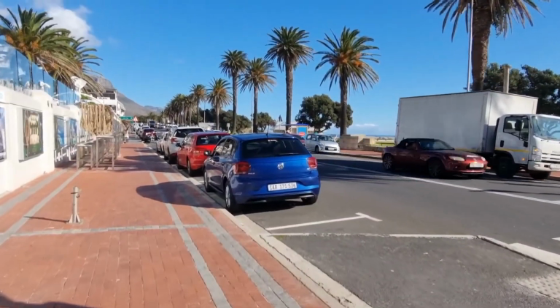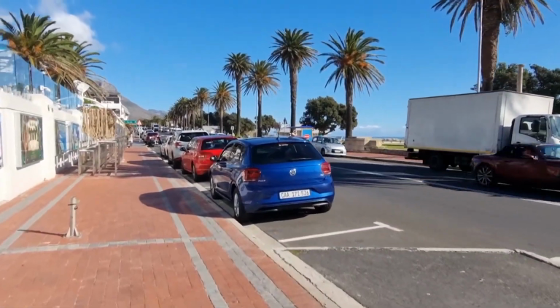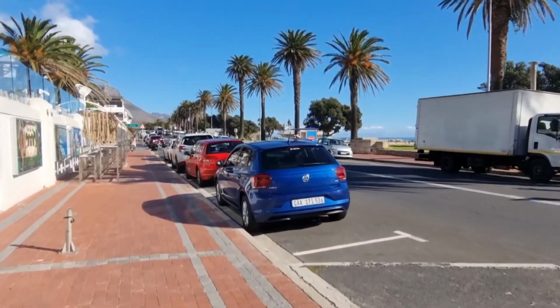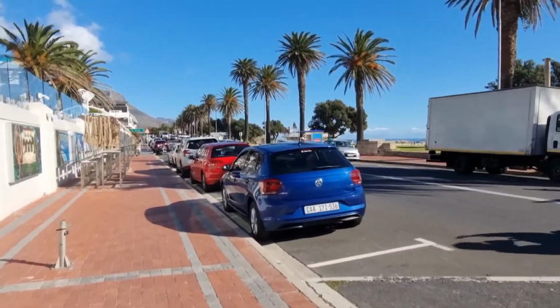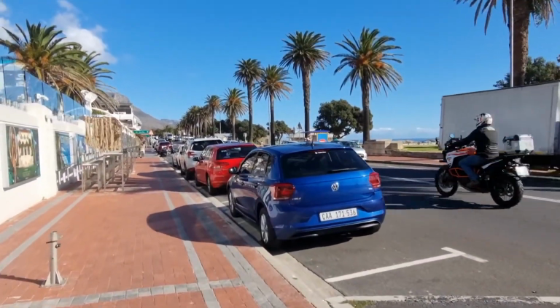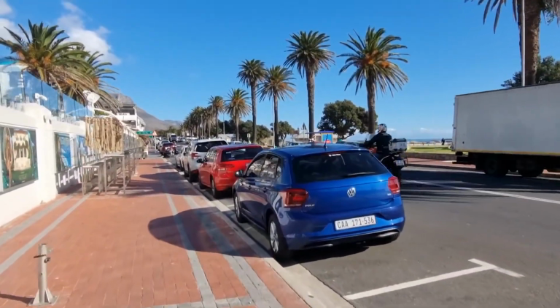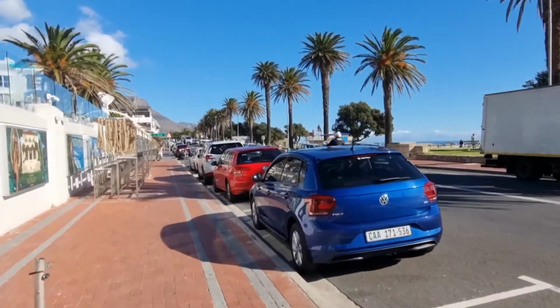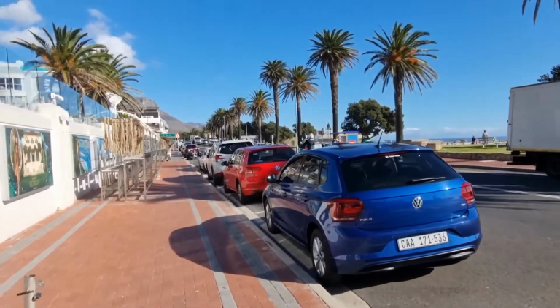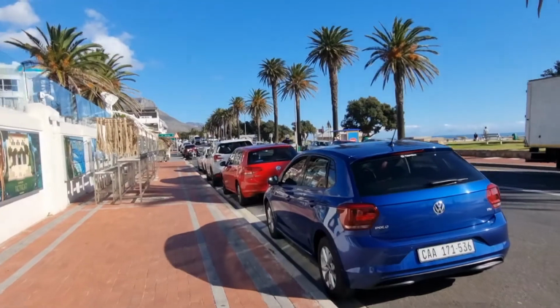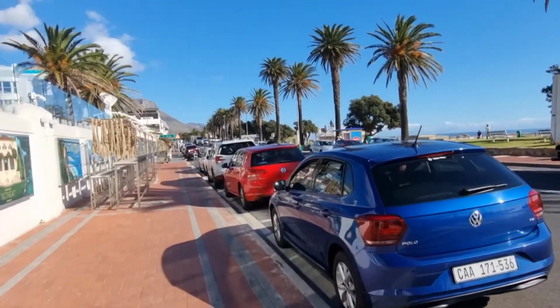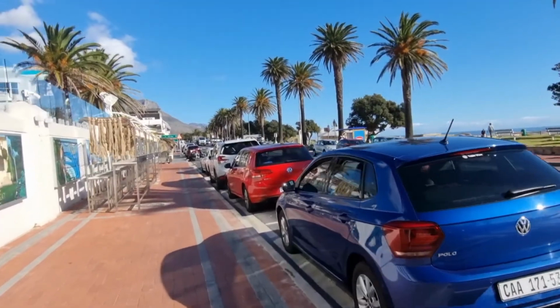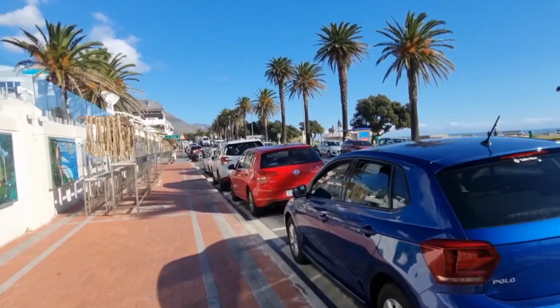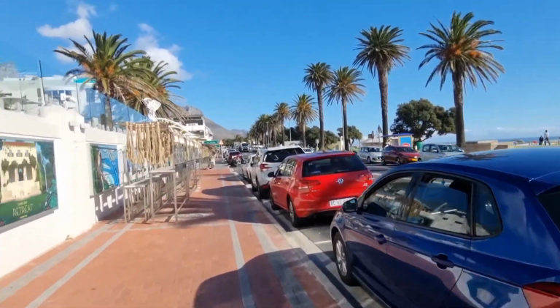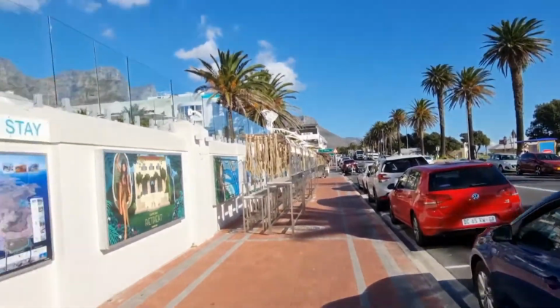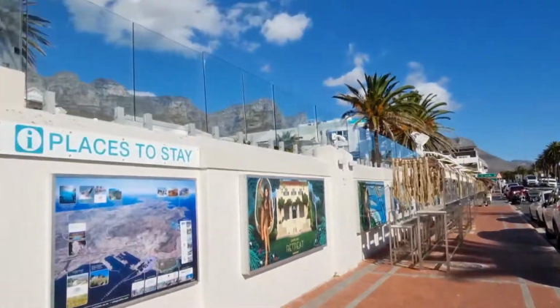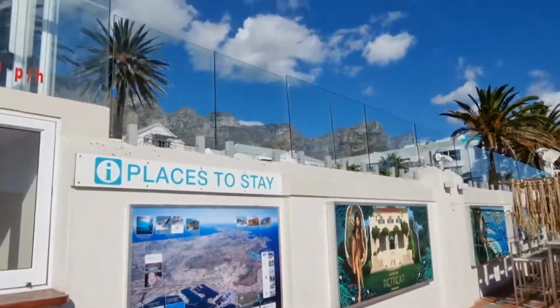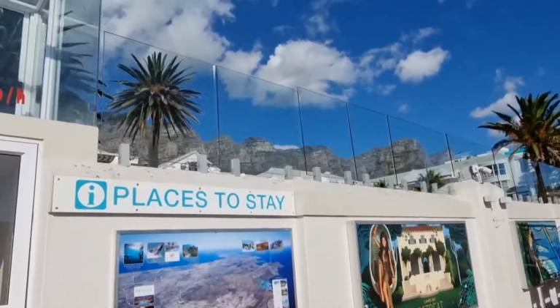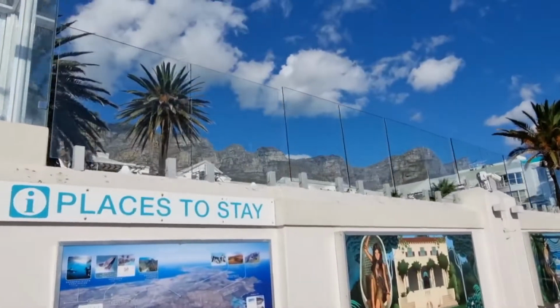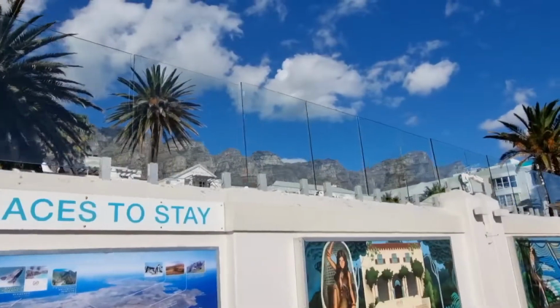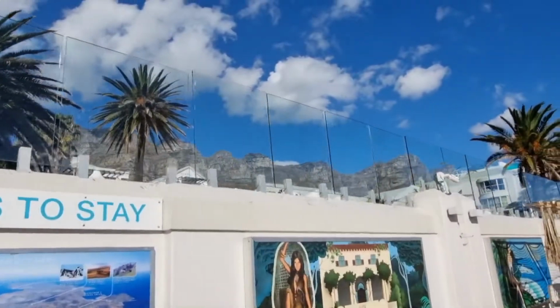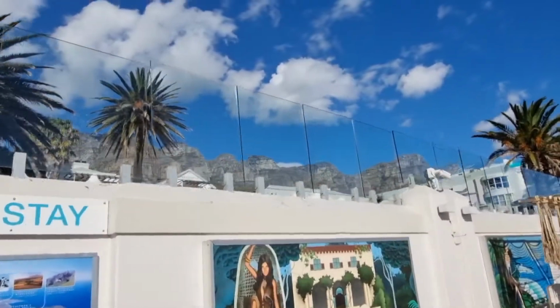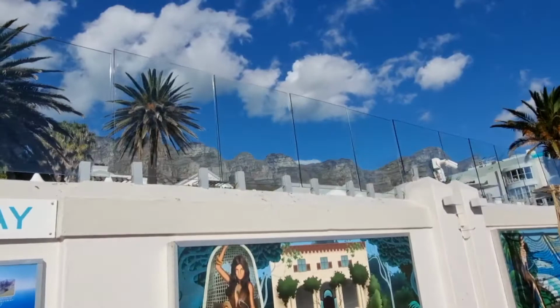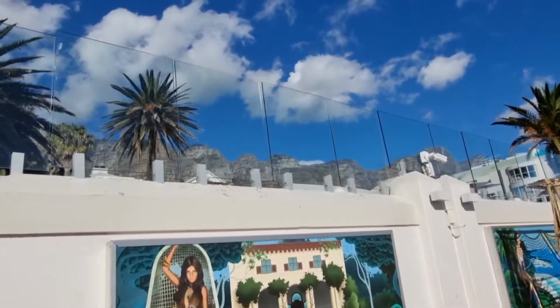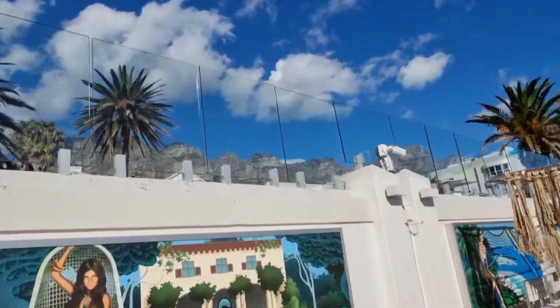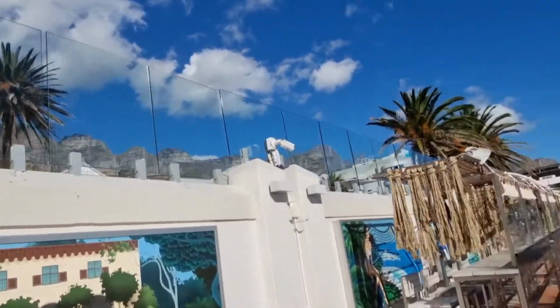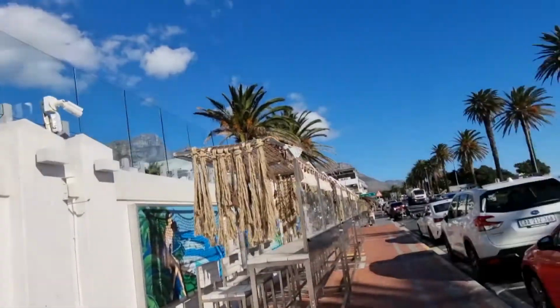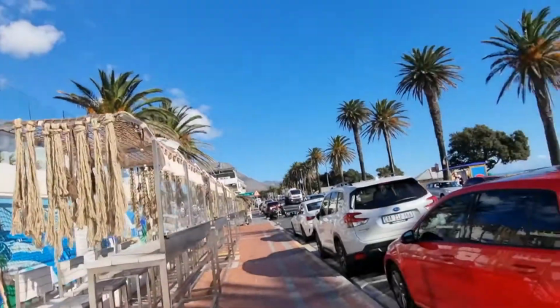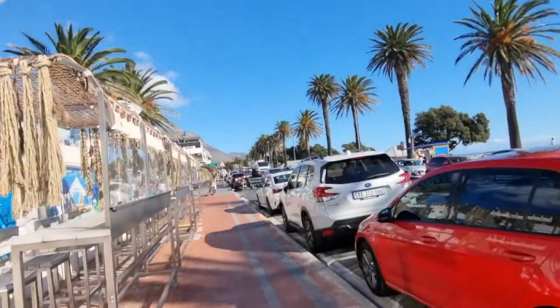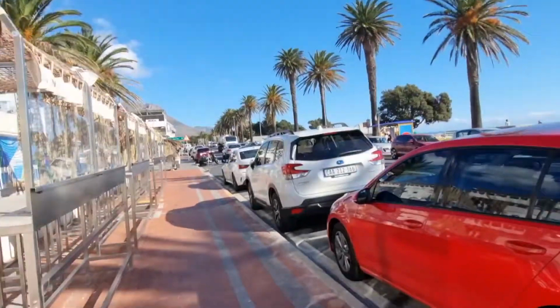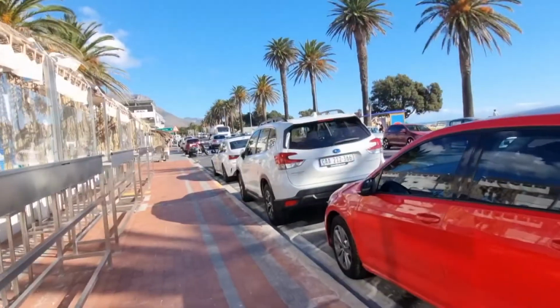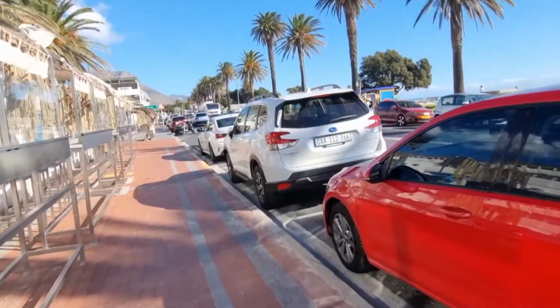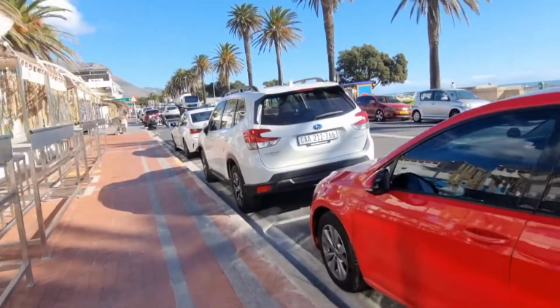It's quite busy and popular for being the middle of the week. The mountain range behind these buildings — you can't really see it from here, but it's back there.